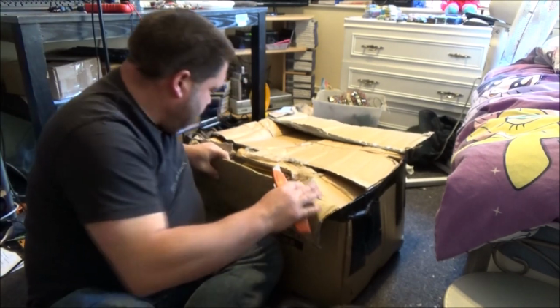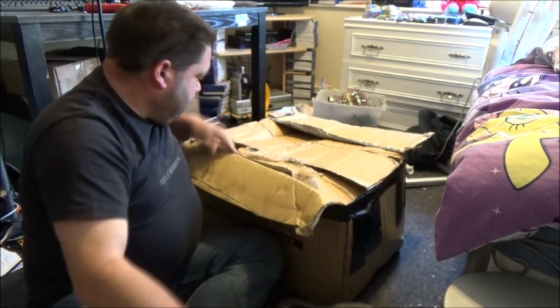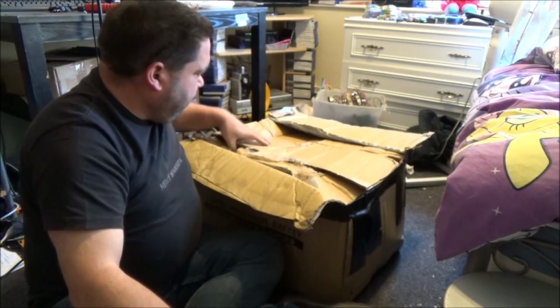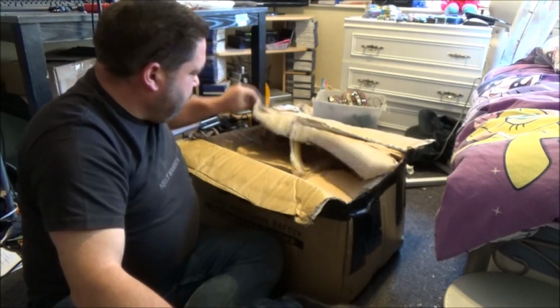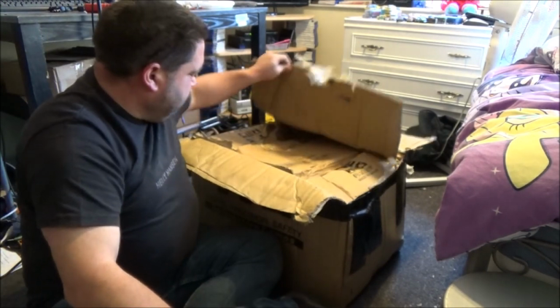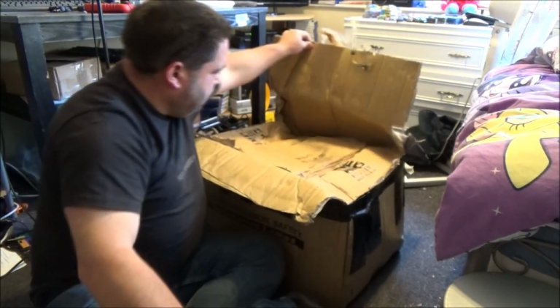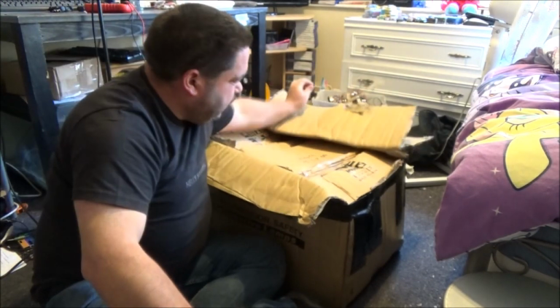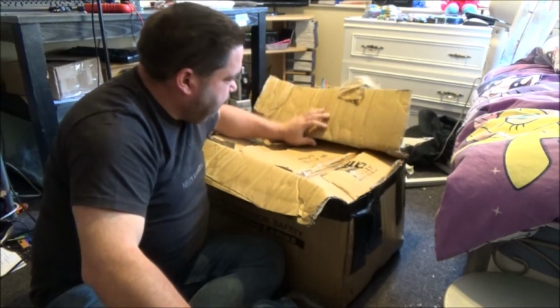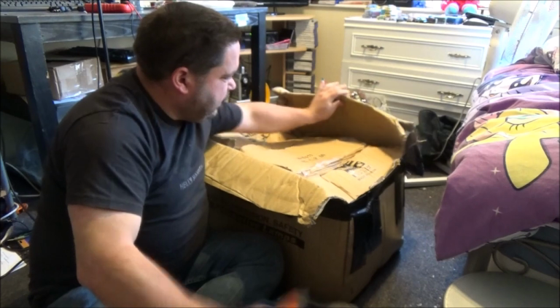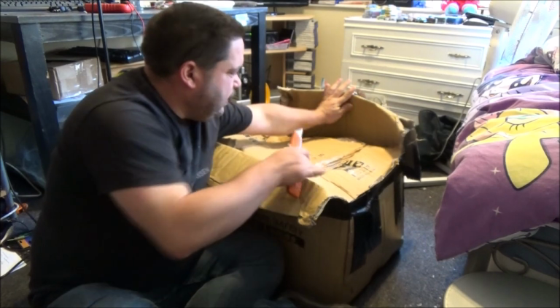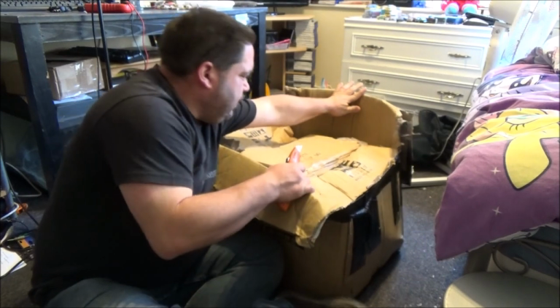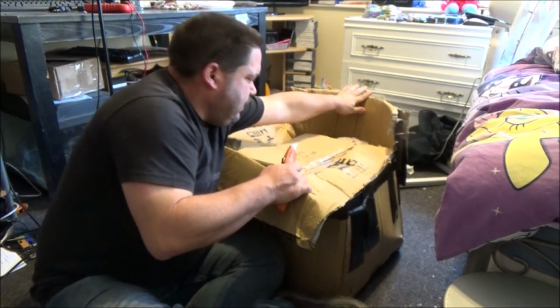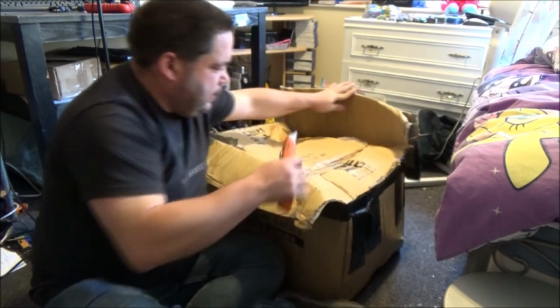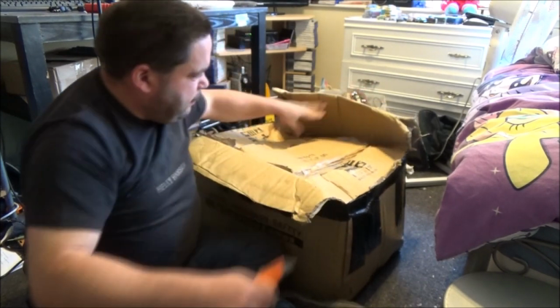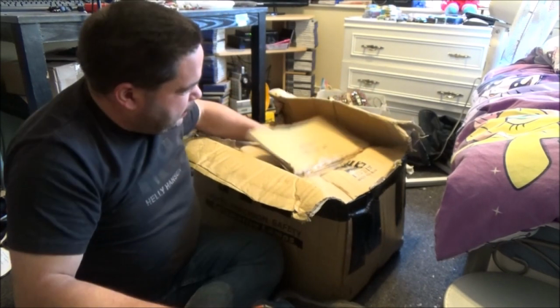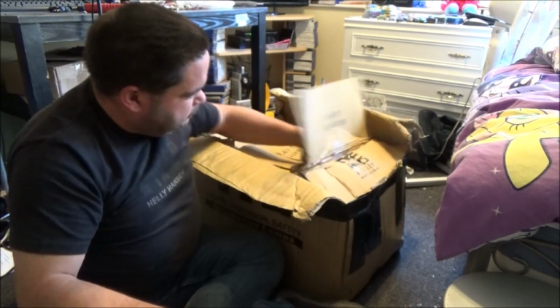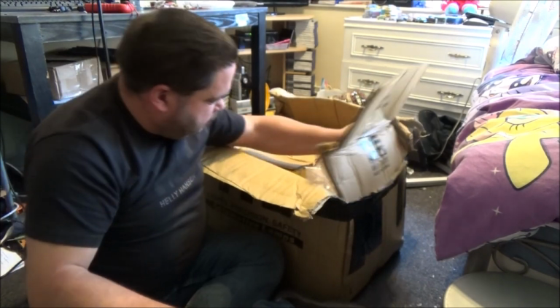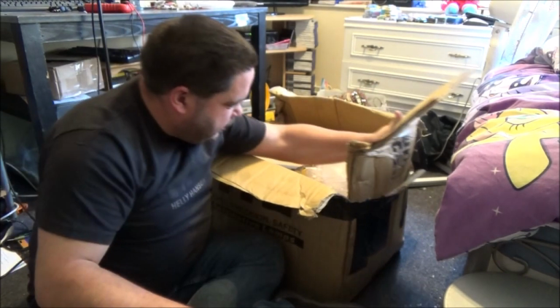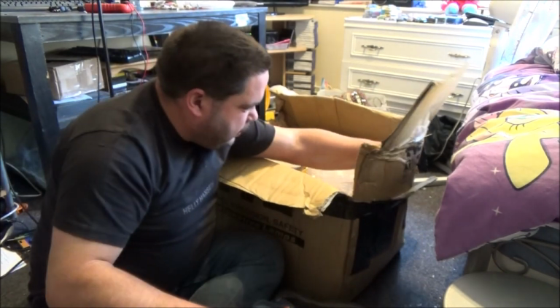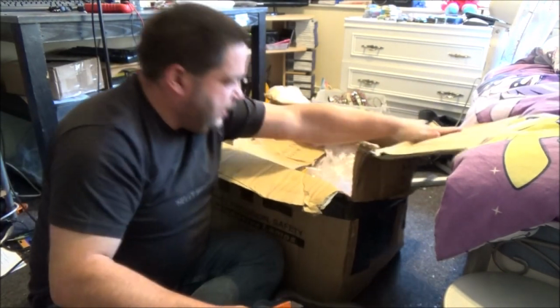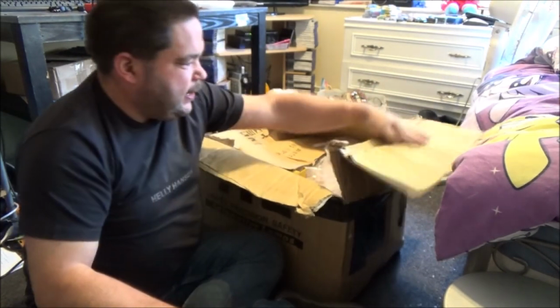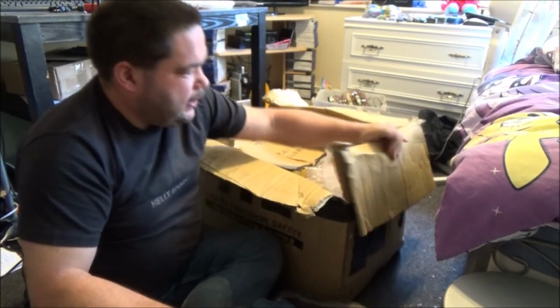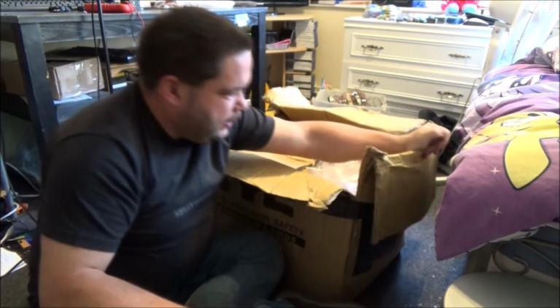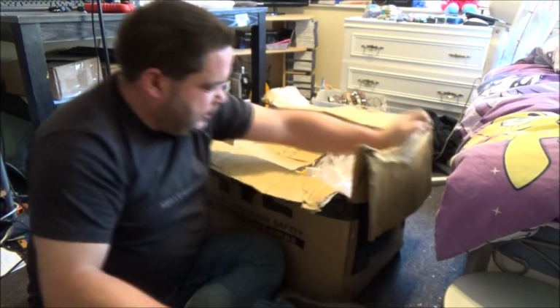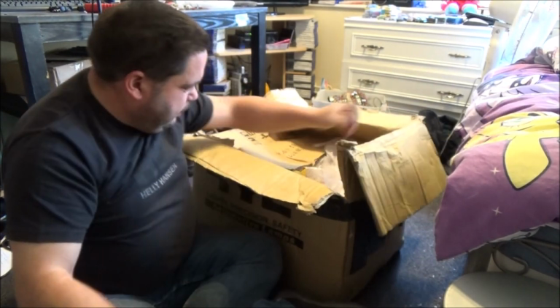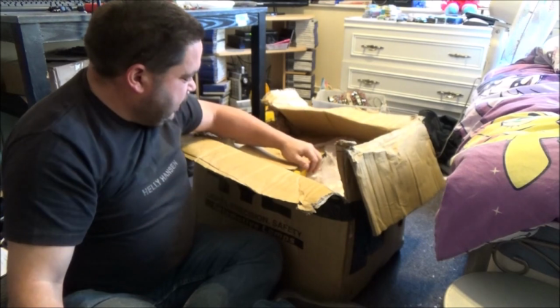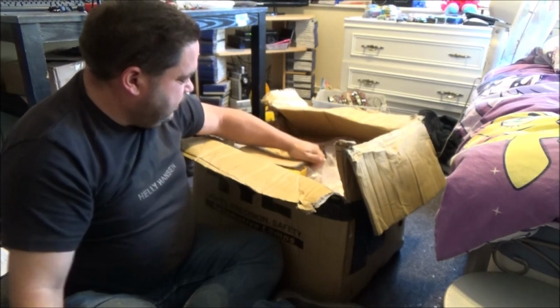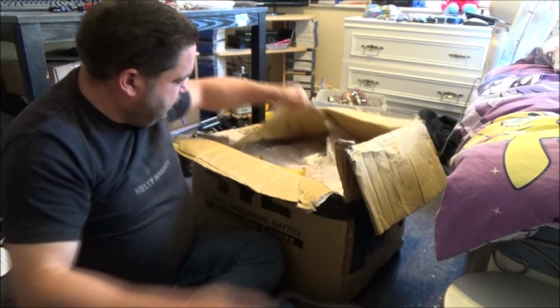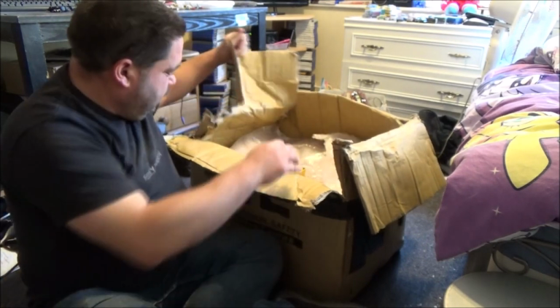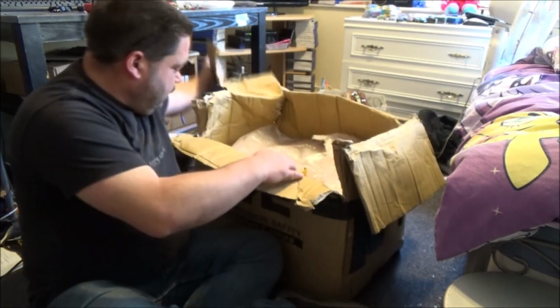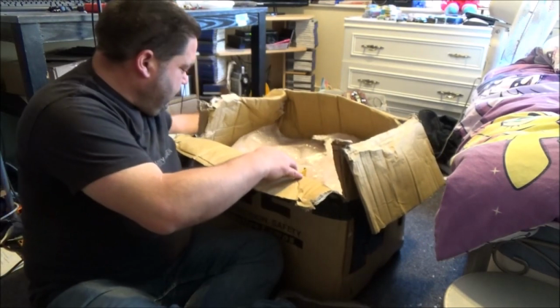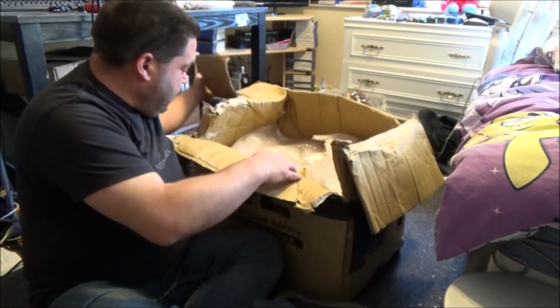Tough cardboard. Except that bit — that was shredded quite easily. I think we're in. We are.